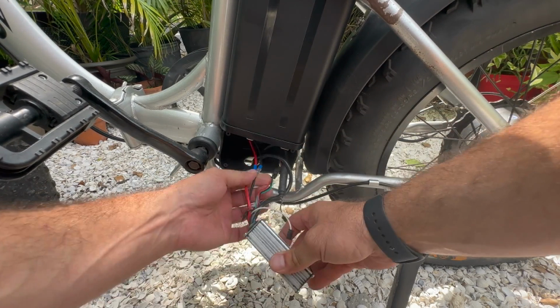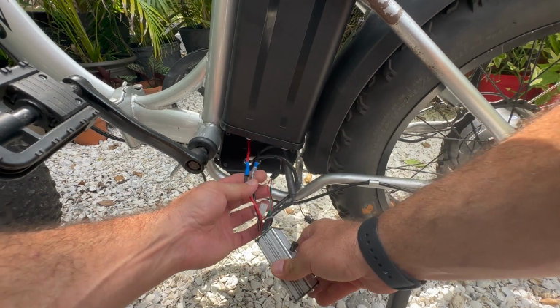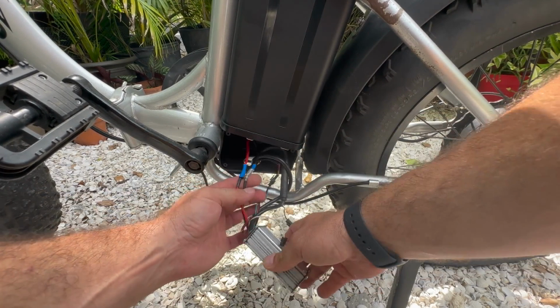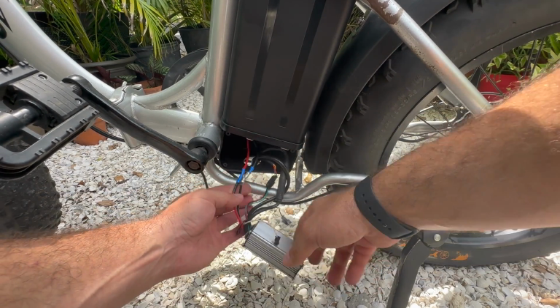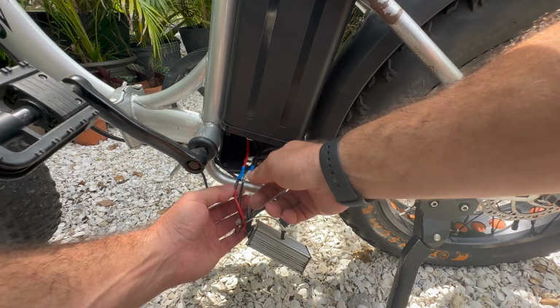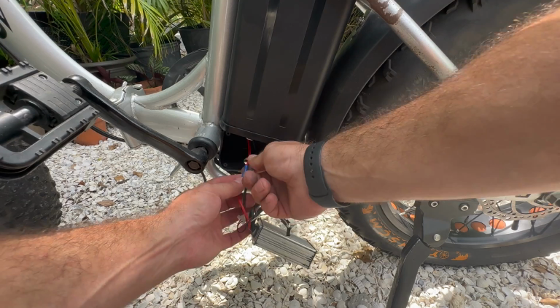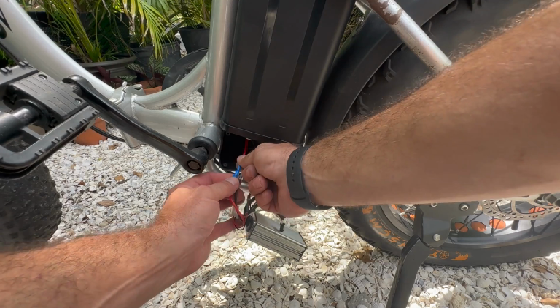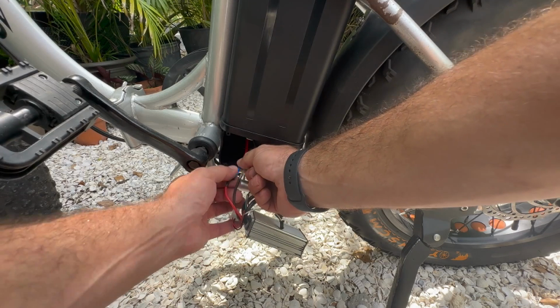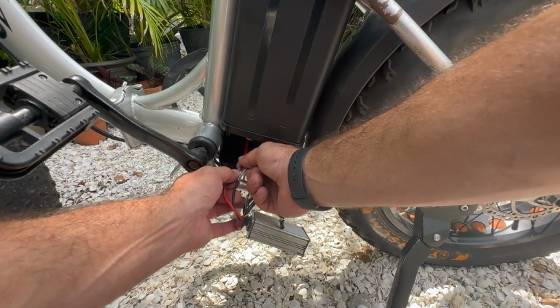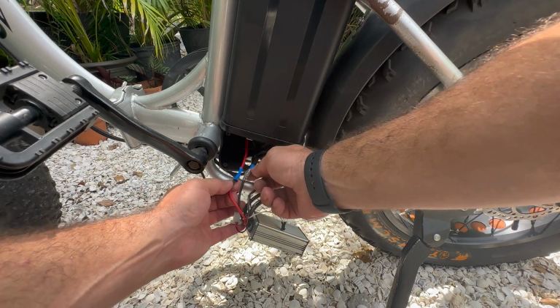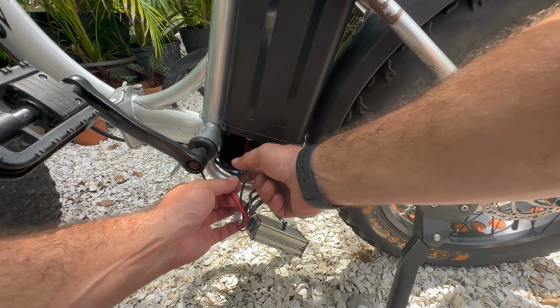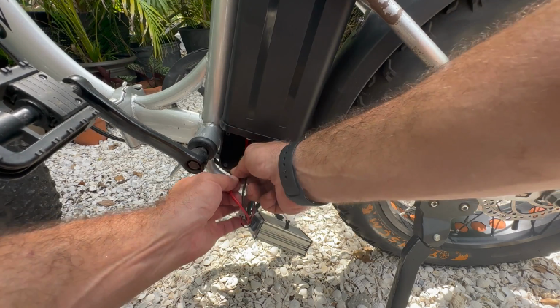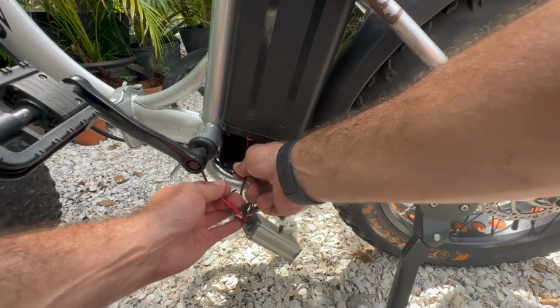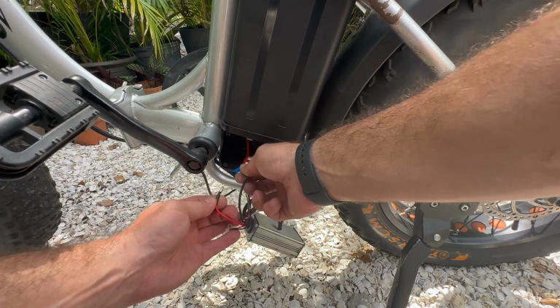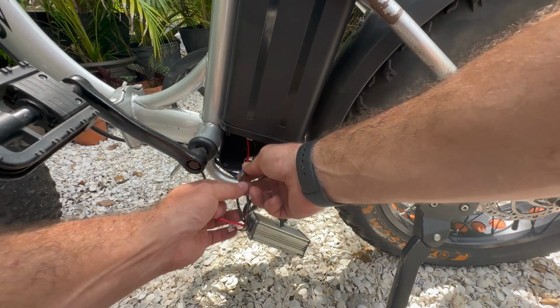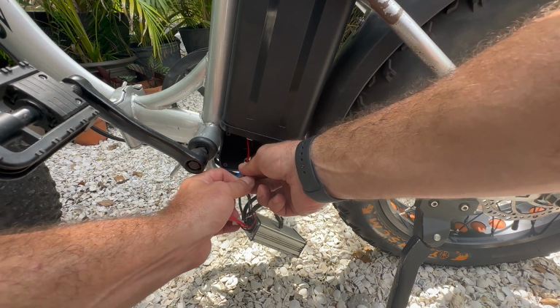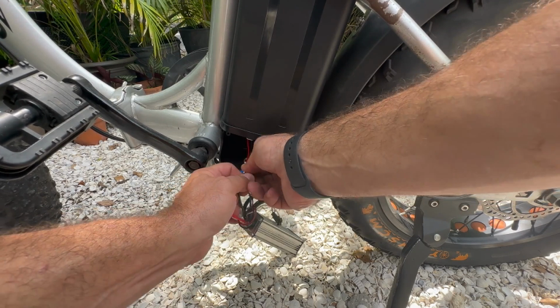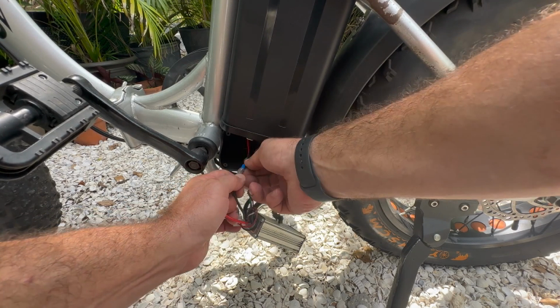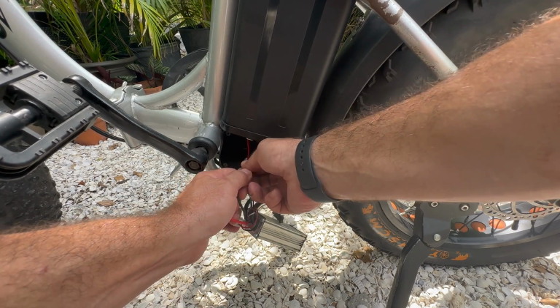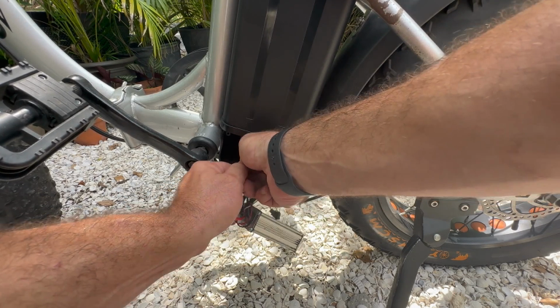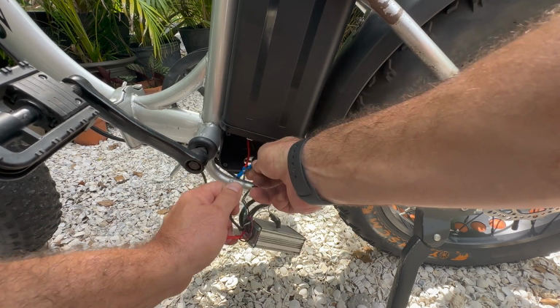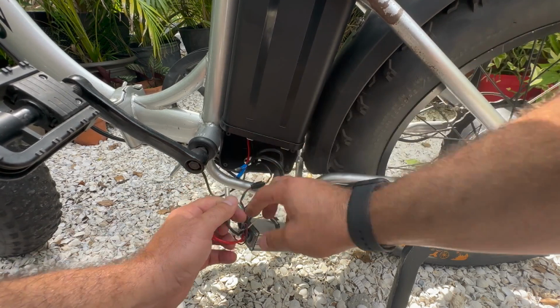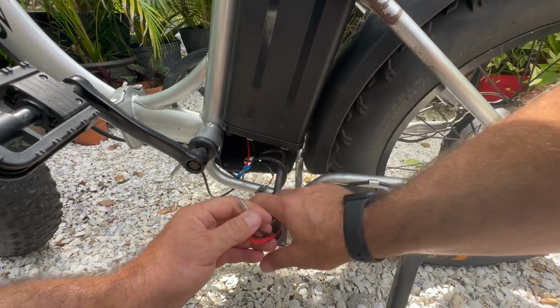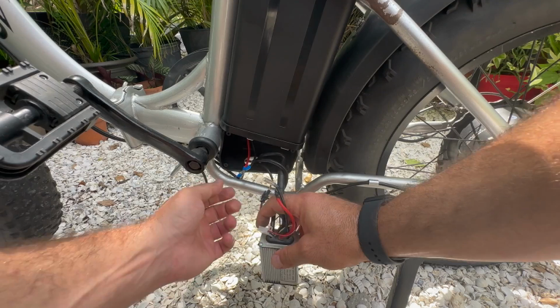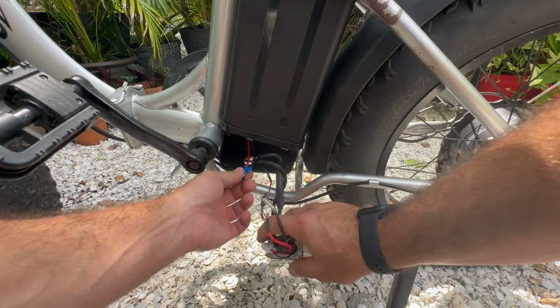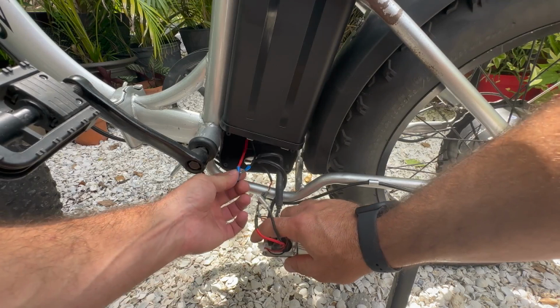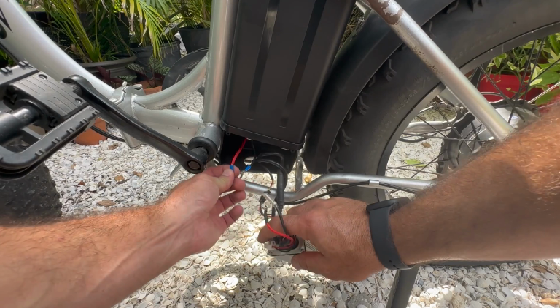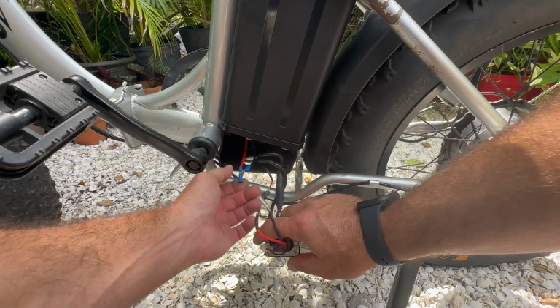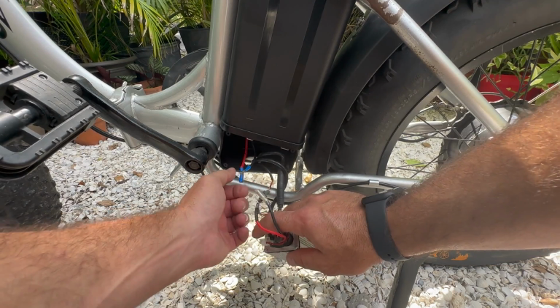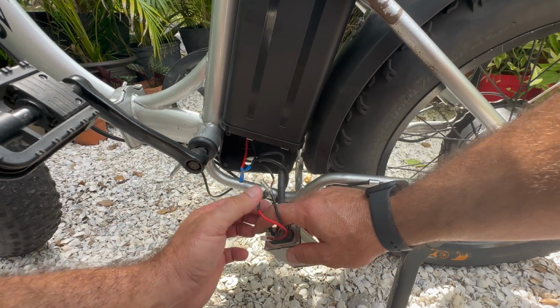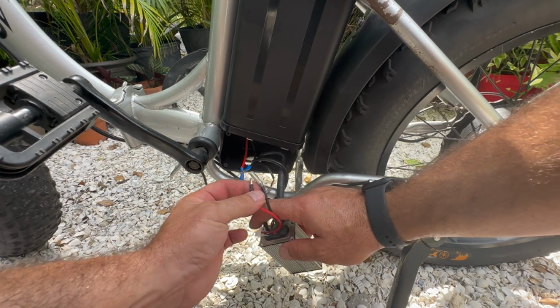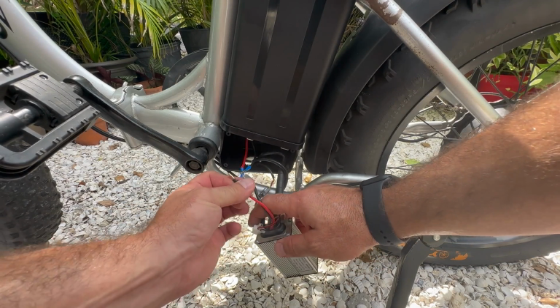All right, looks like bullet connectors are the flavor of the day.